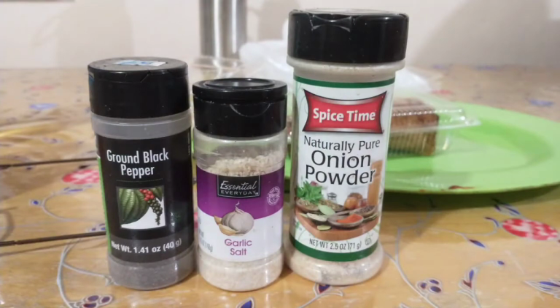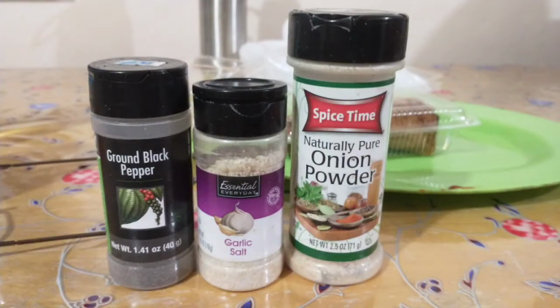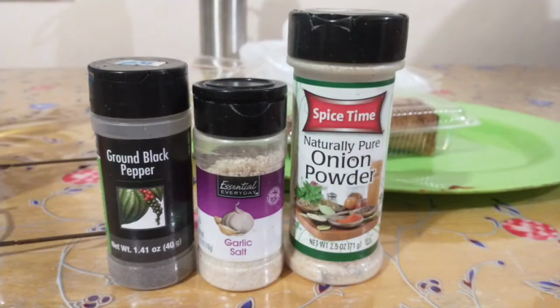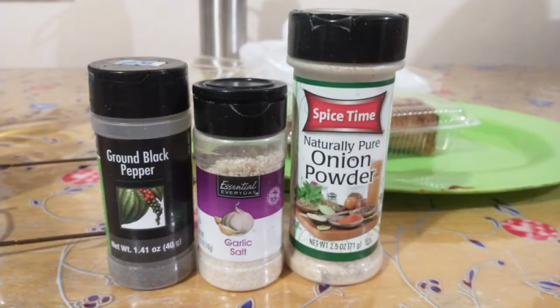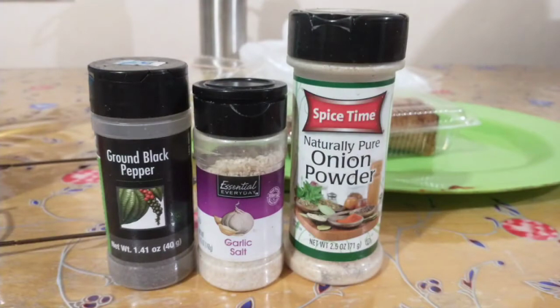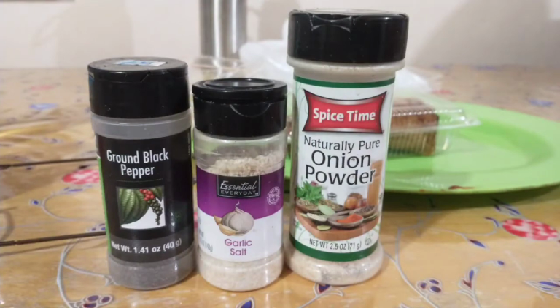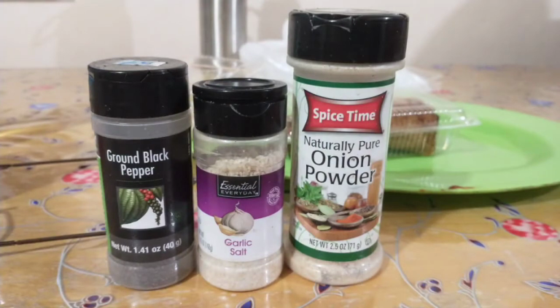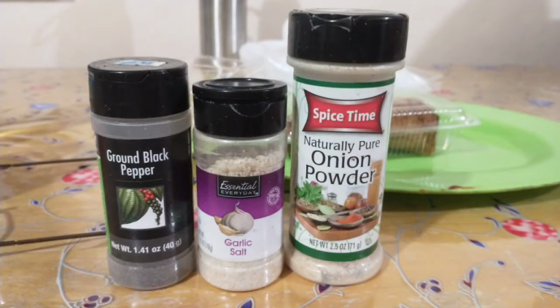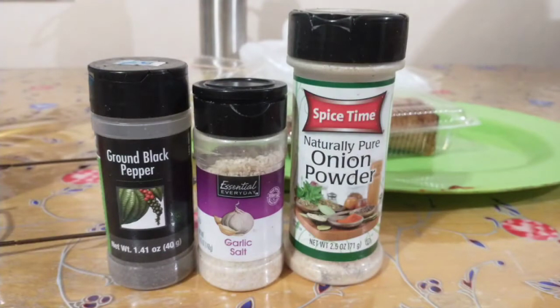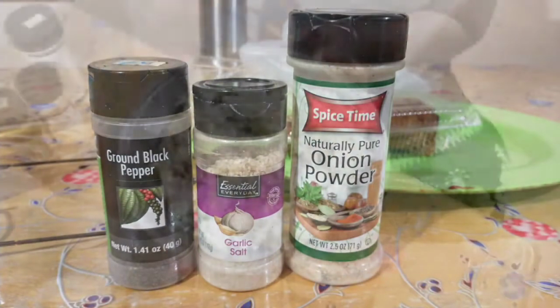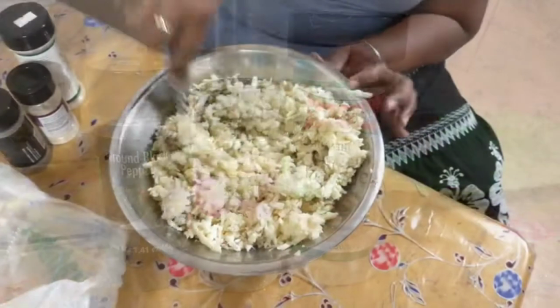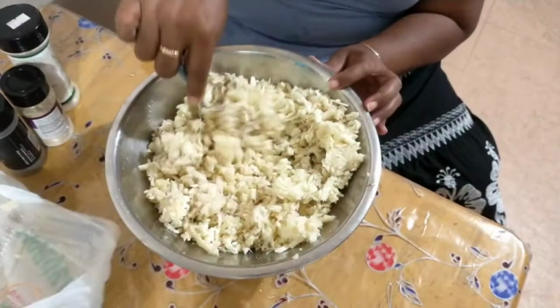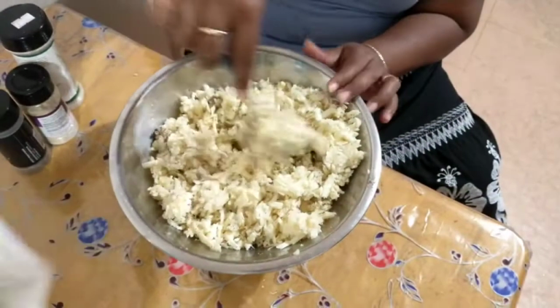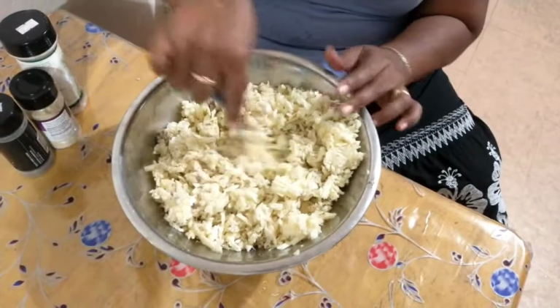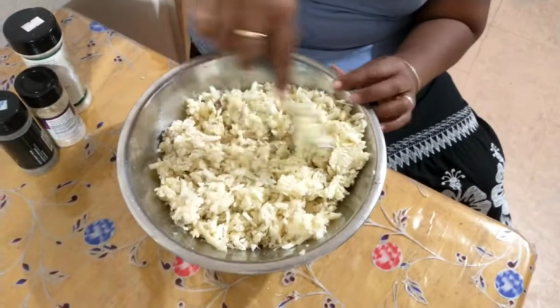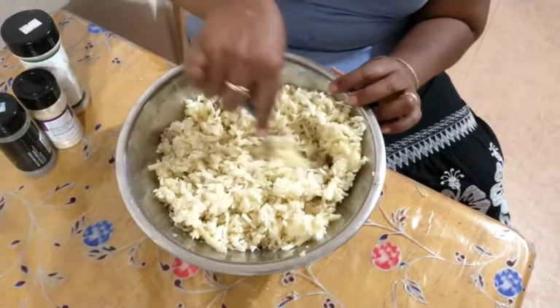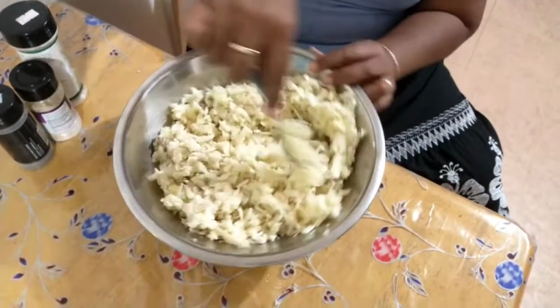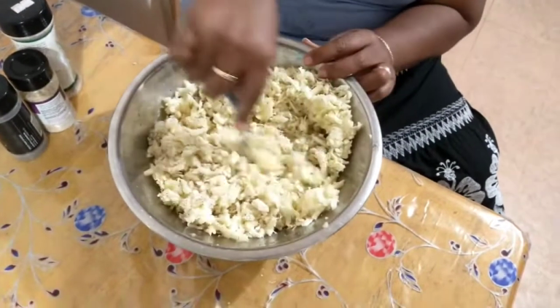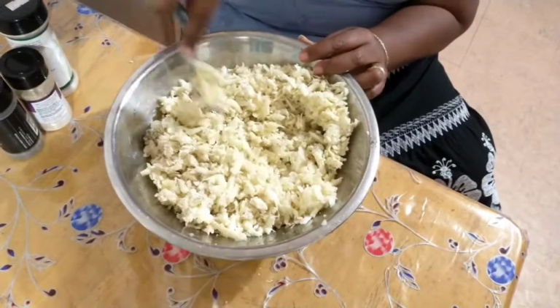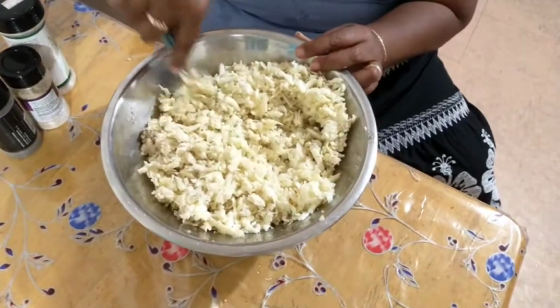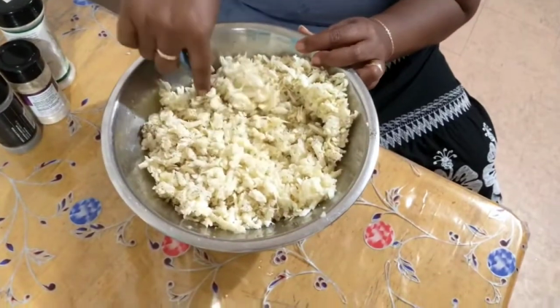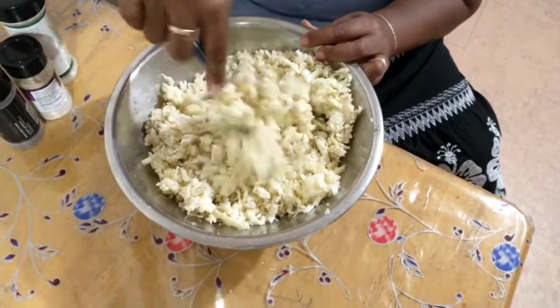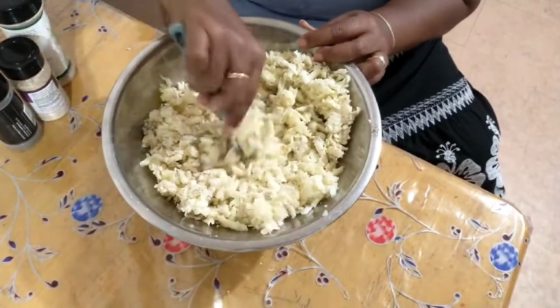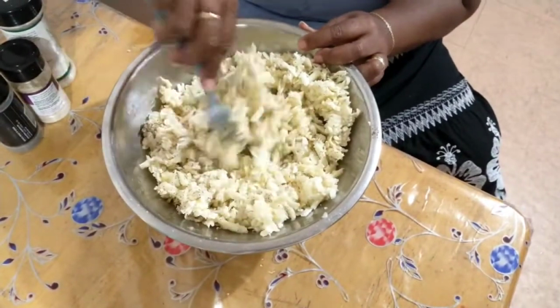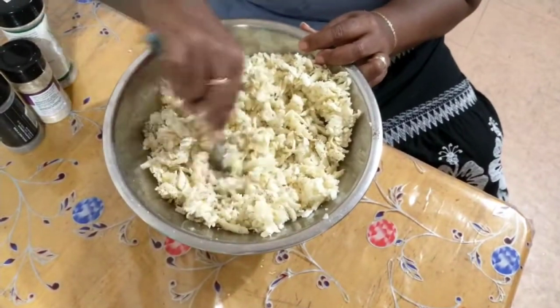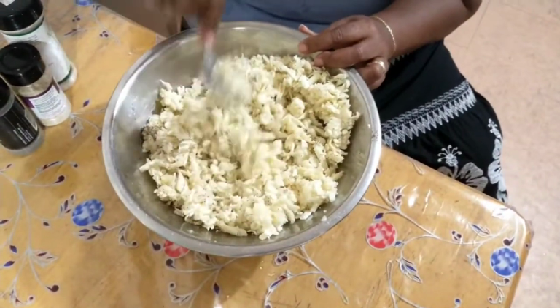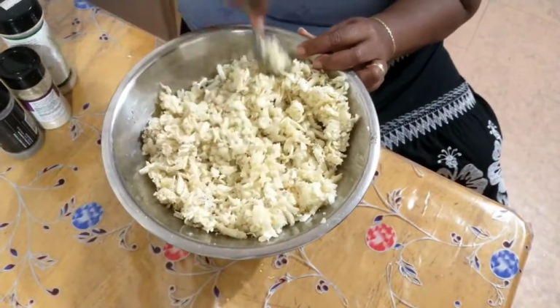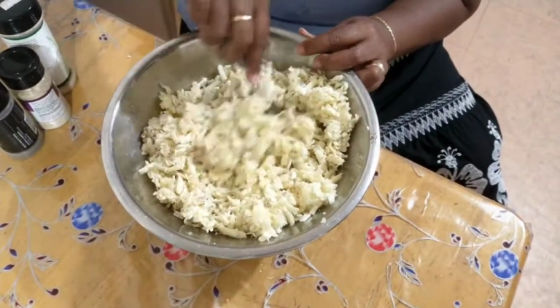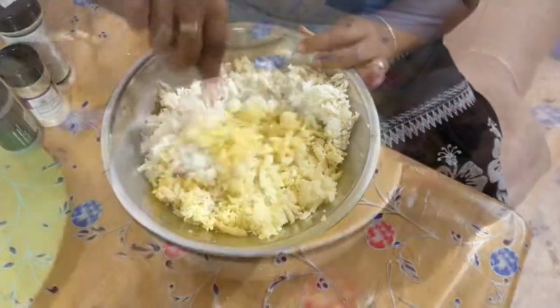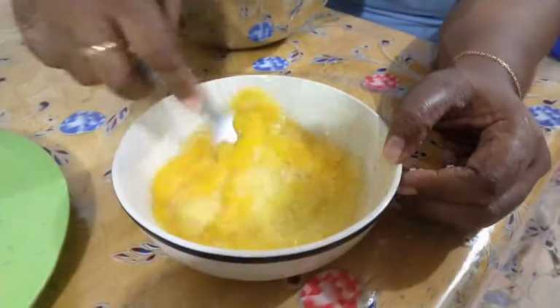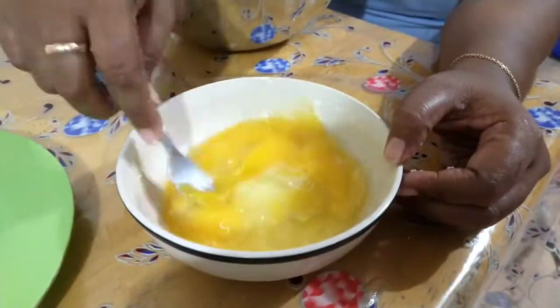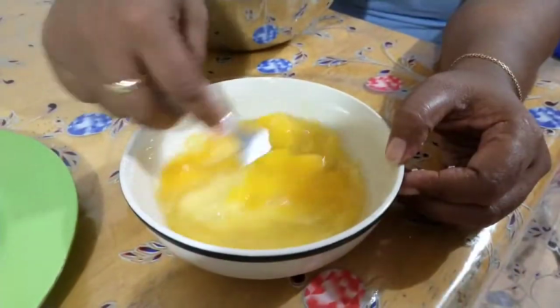Black pepper, garlic salt, and onion powder are added and mixed into the grated boiled breadfruit.